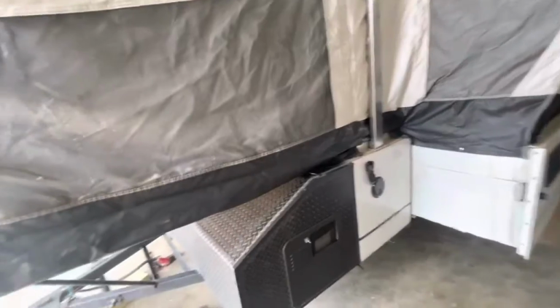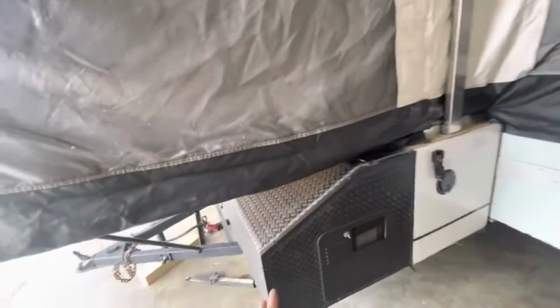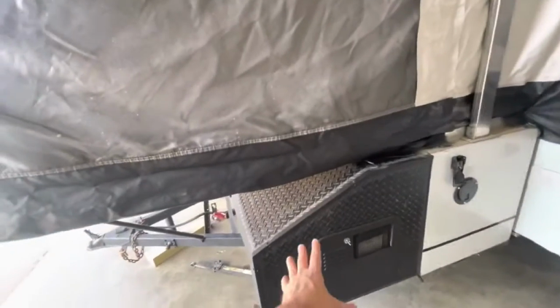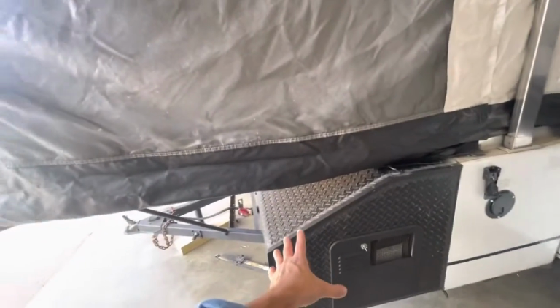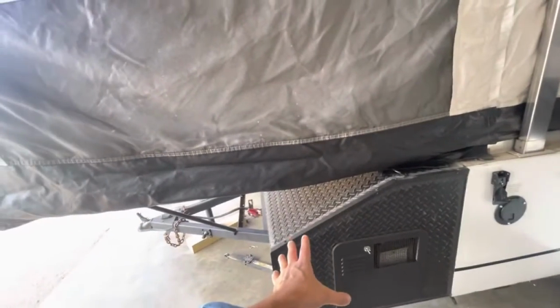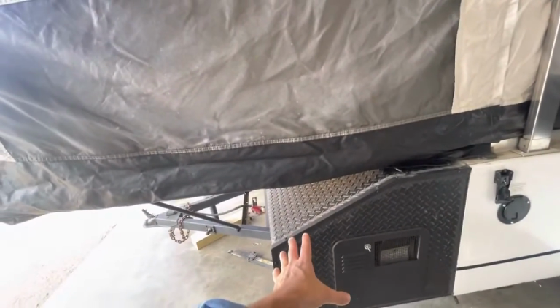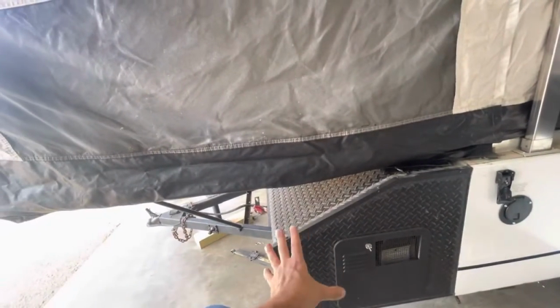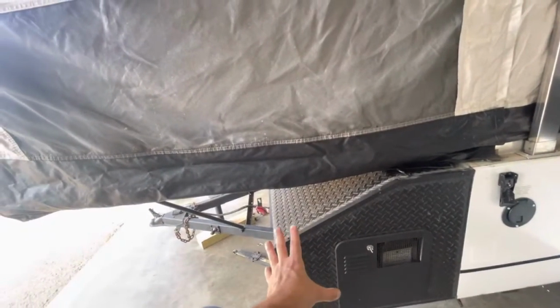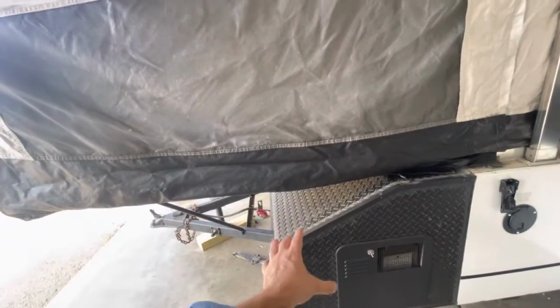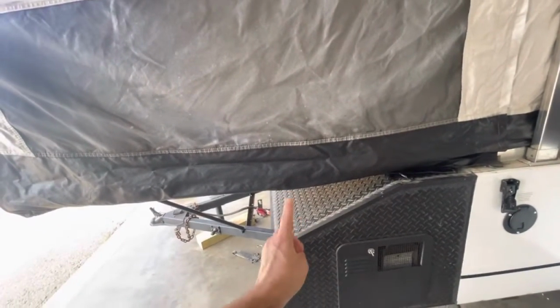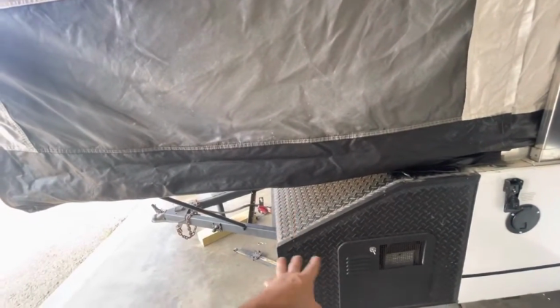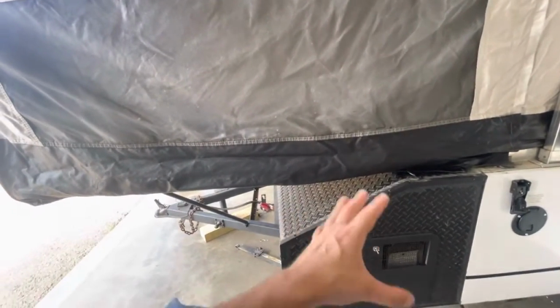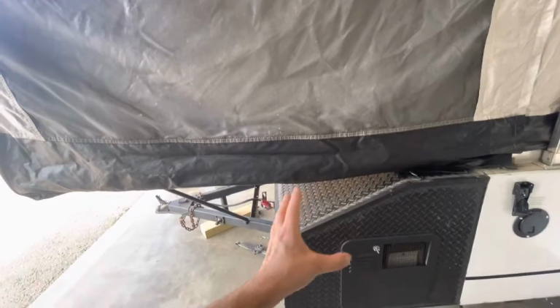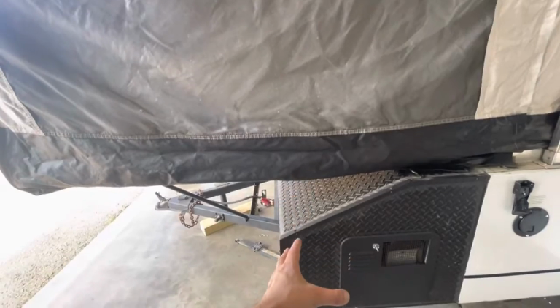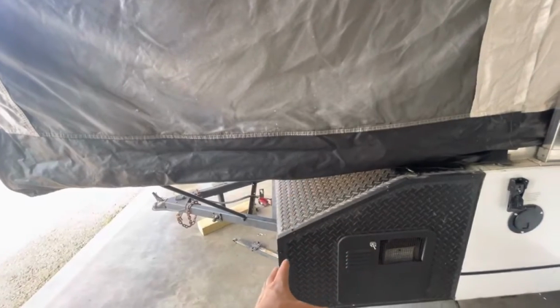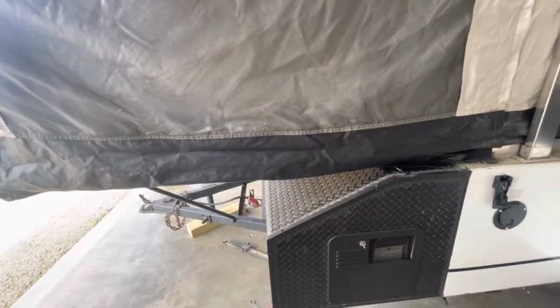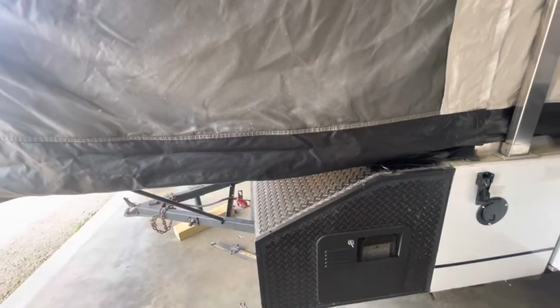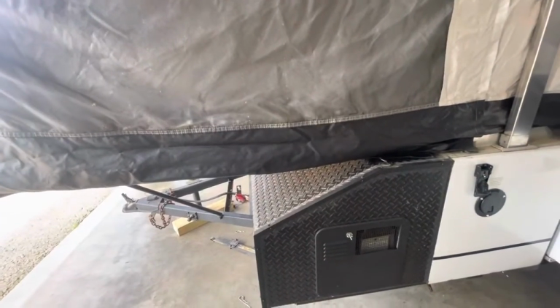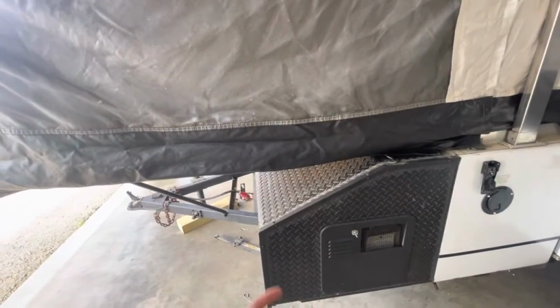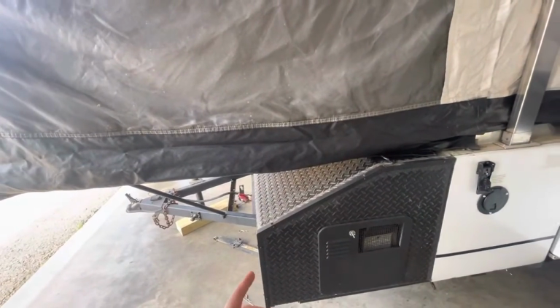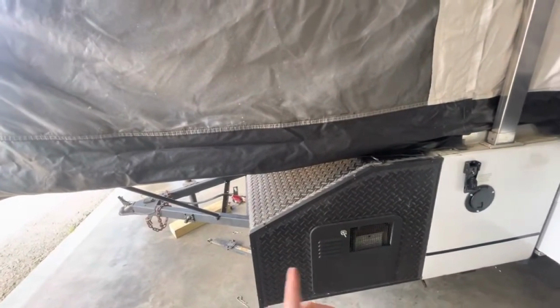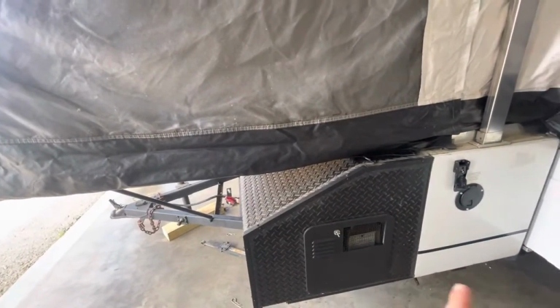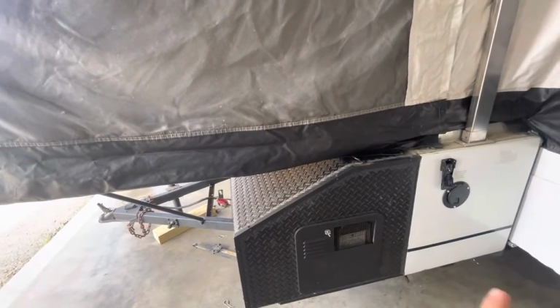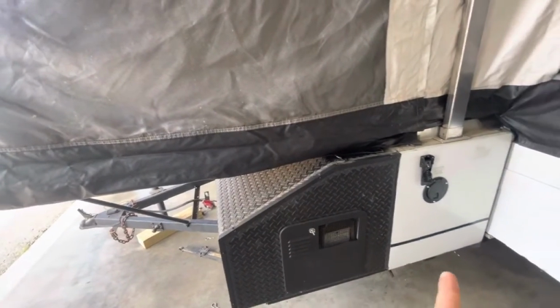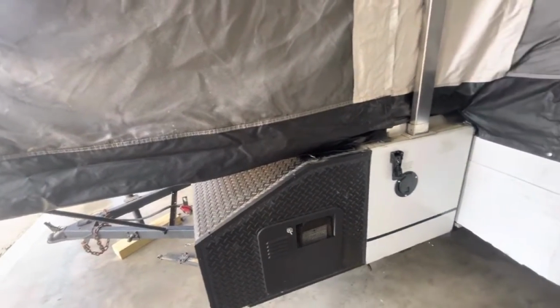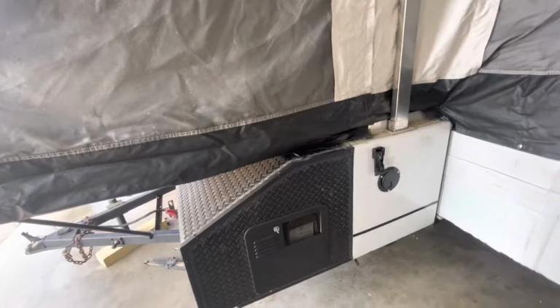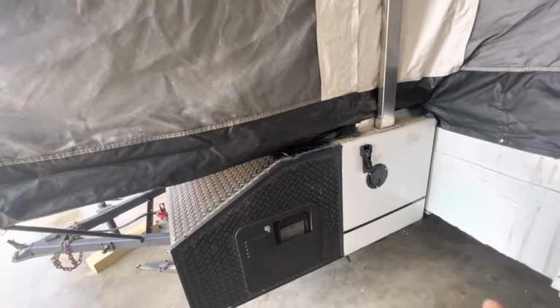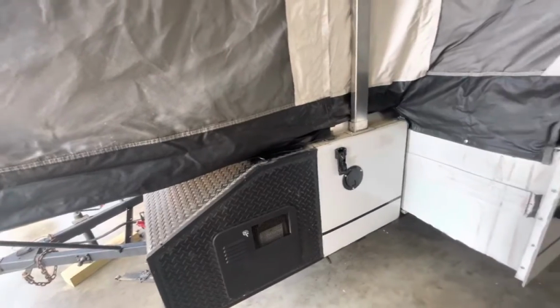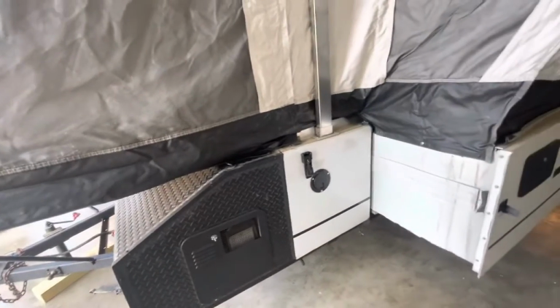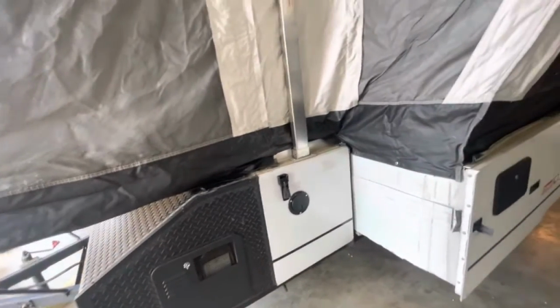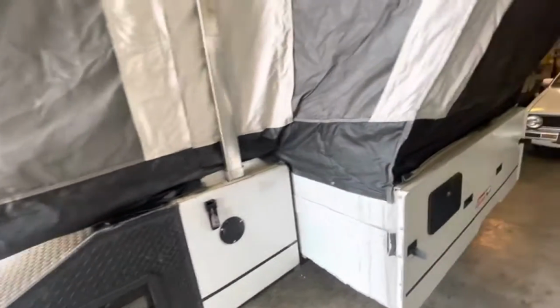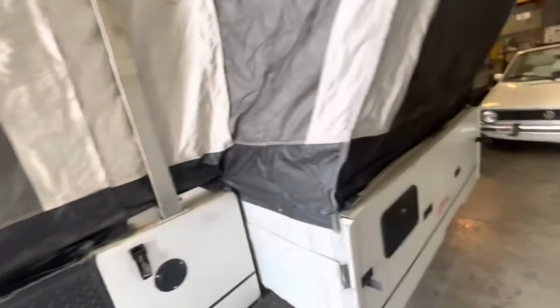Big storage here. You have some accessories, but you have your jack and corner jack stands so you can level this thing out once you get on site.